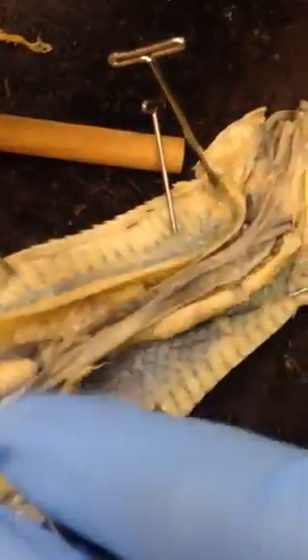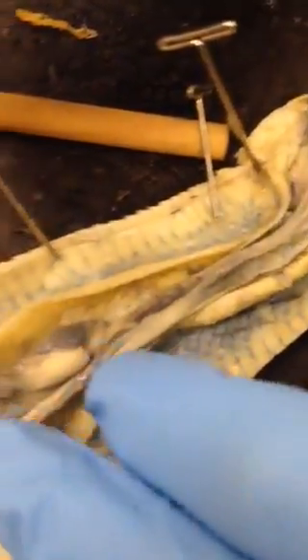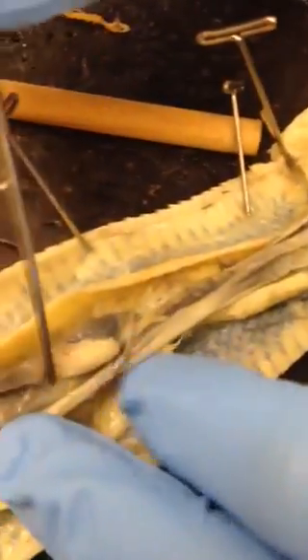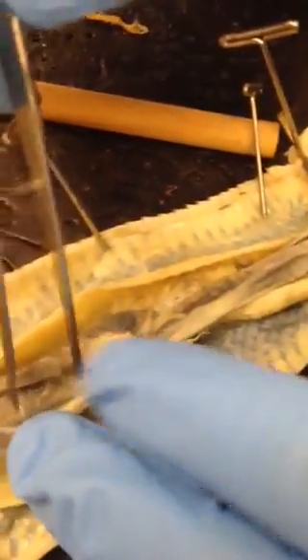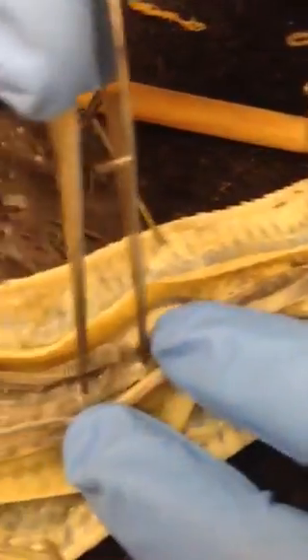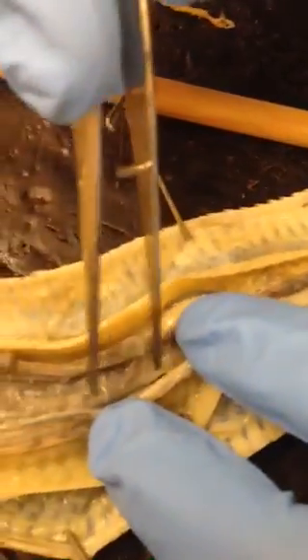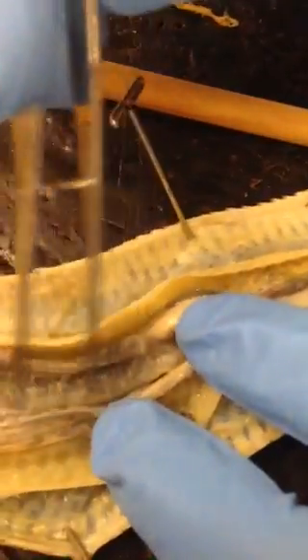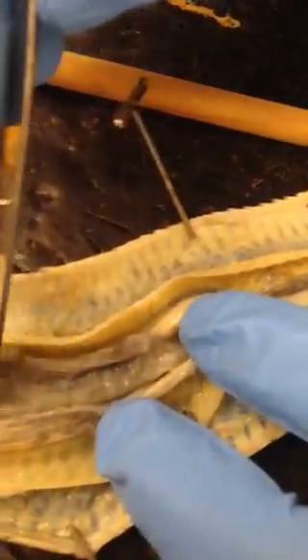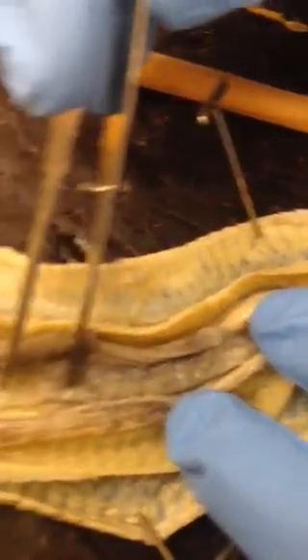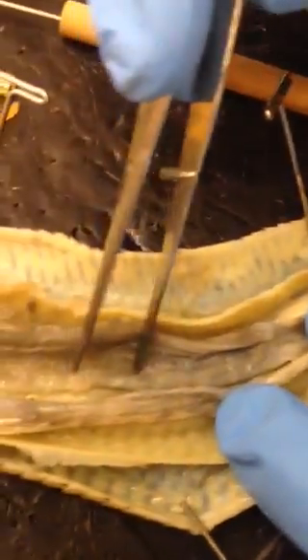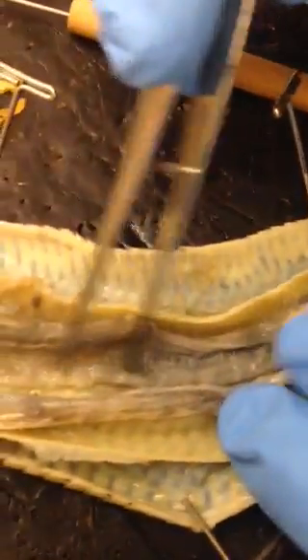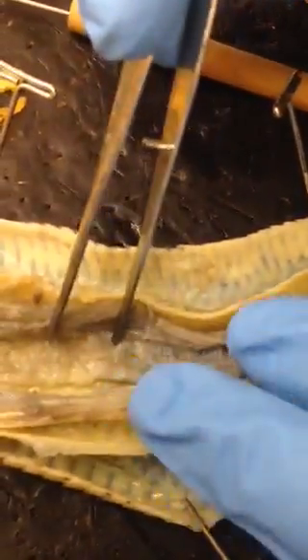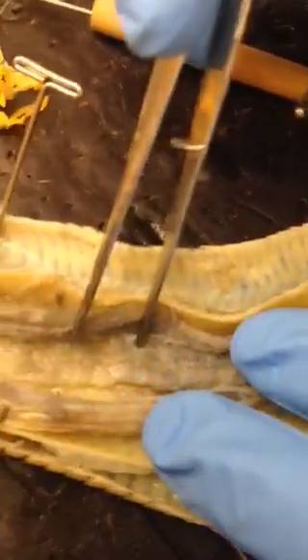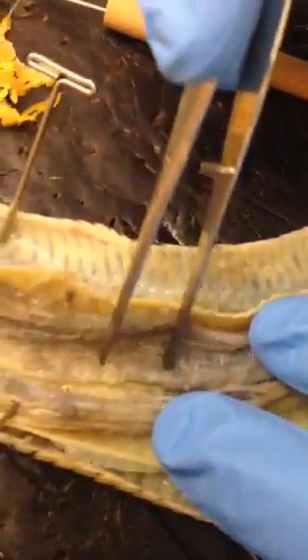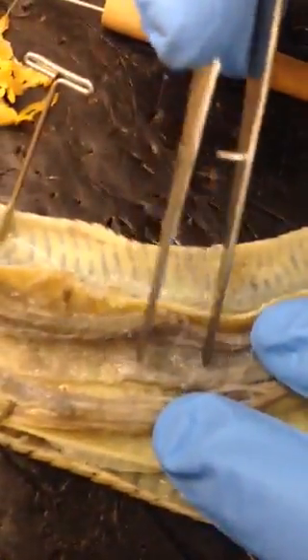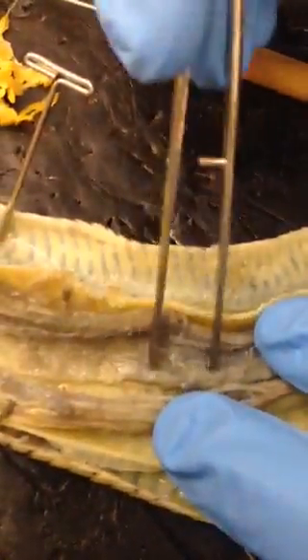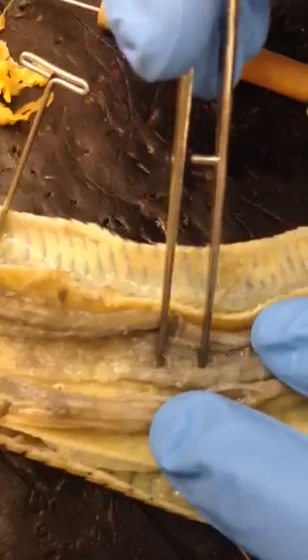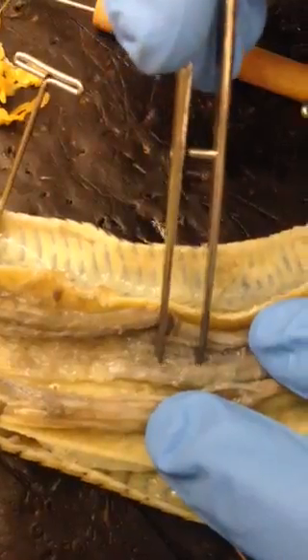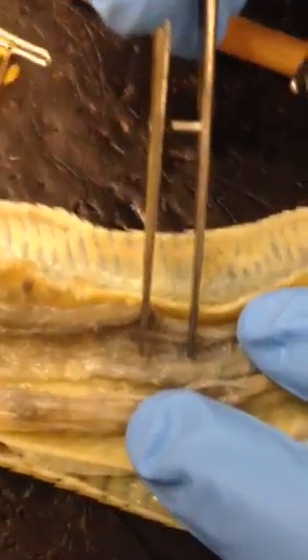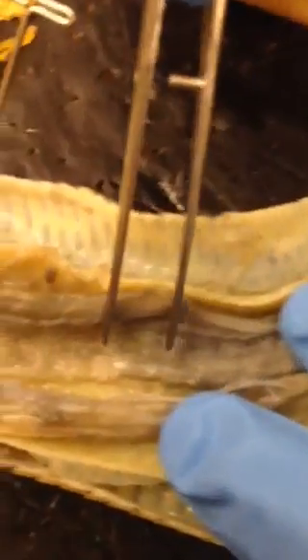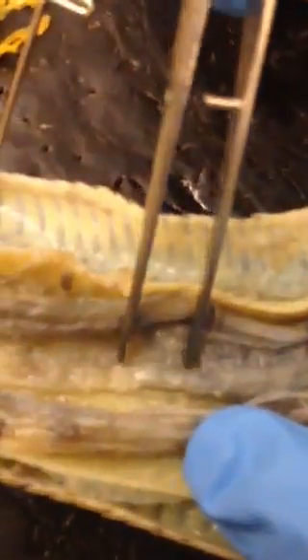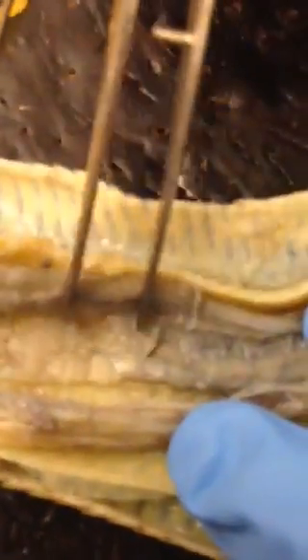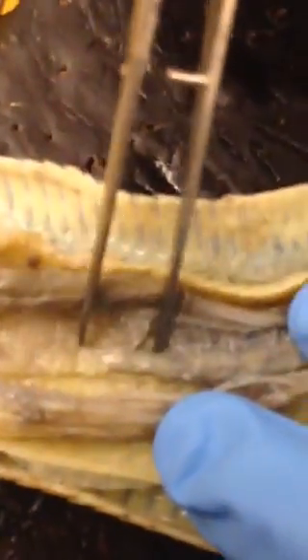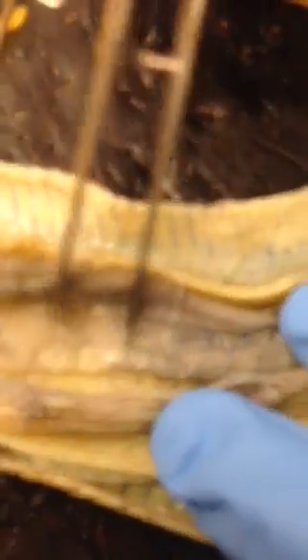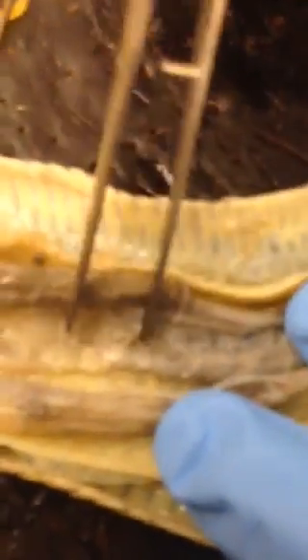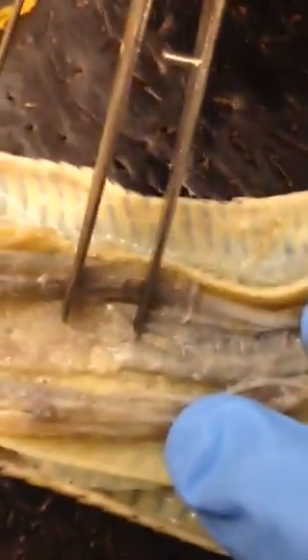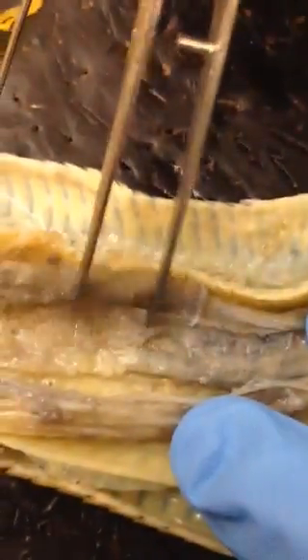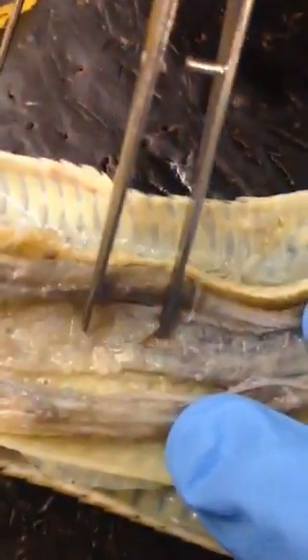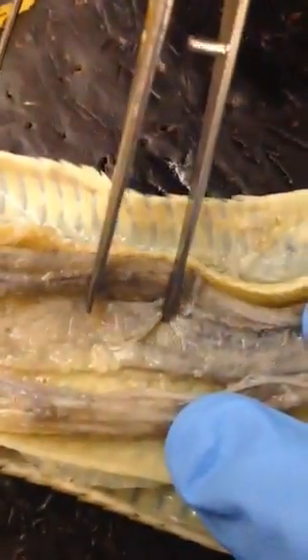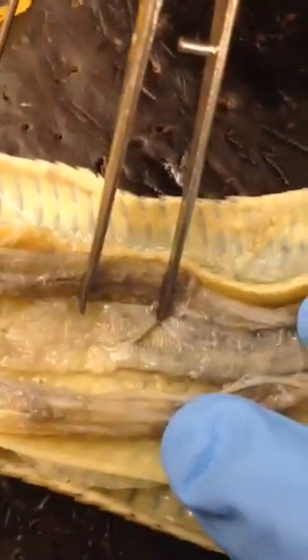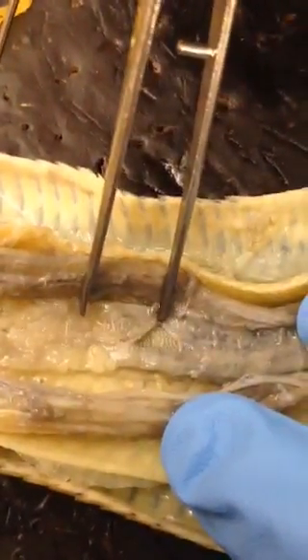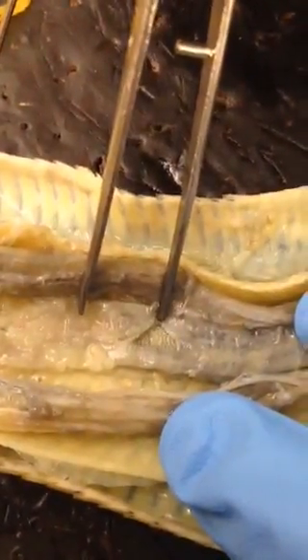If you follow the trachea, you will find the lung right here. You can zoom in and see all these little dots right here — that's the inside of the lung.